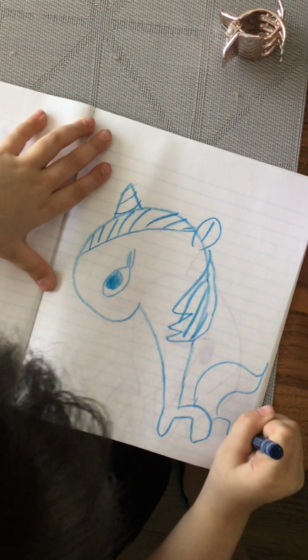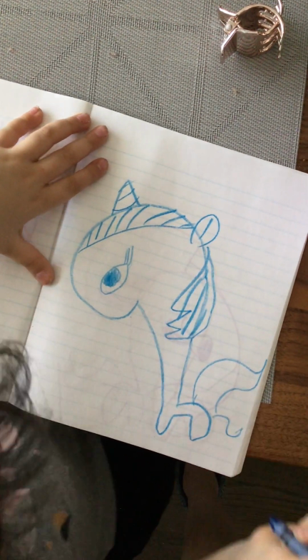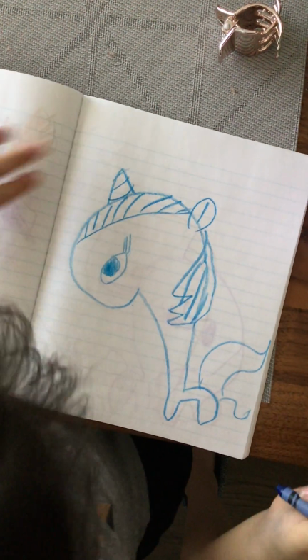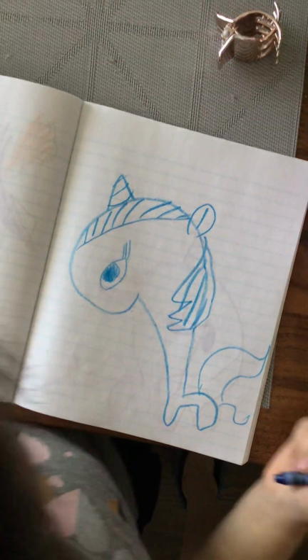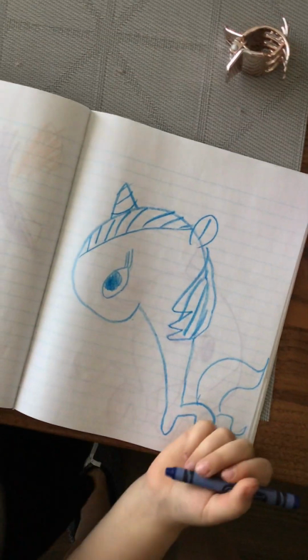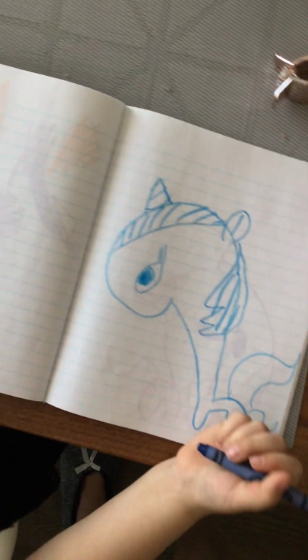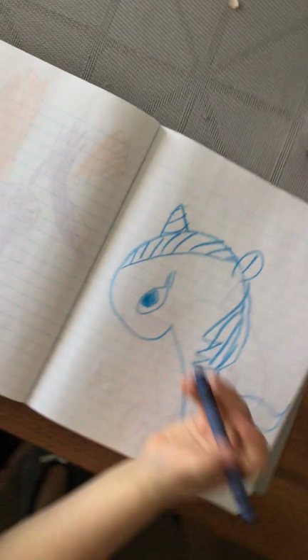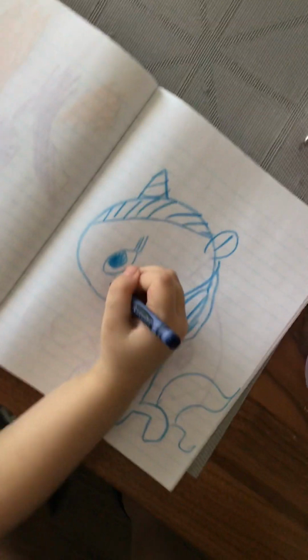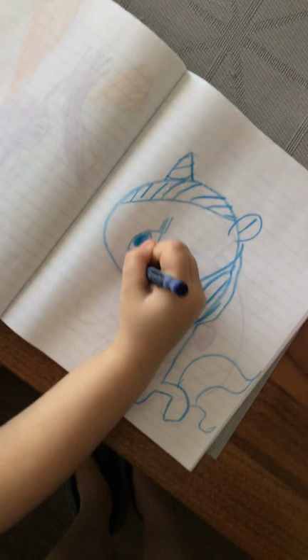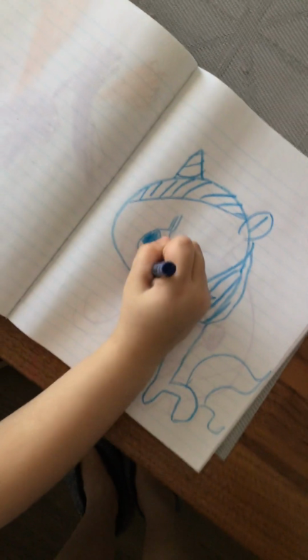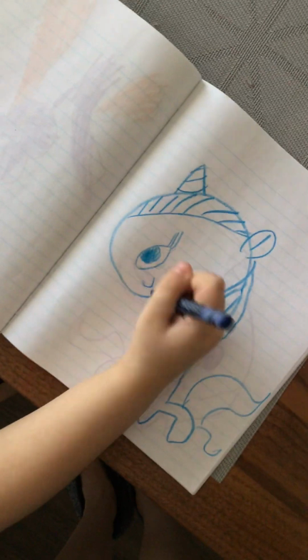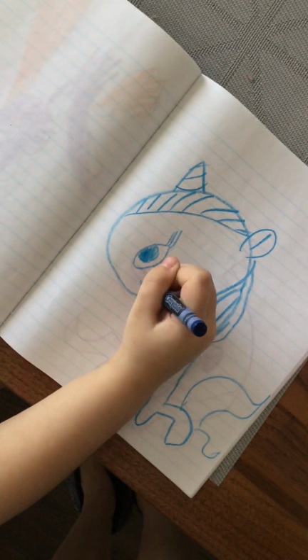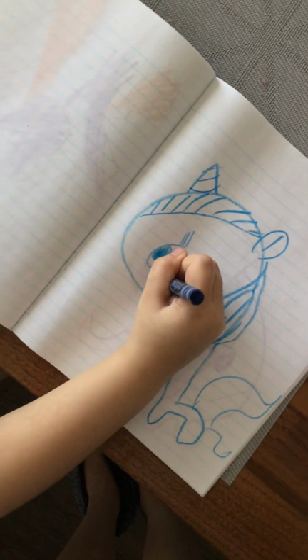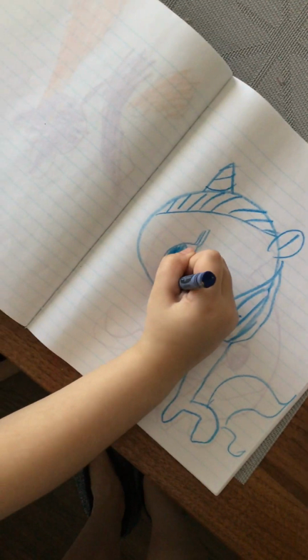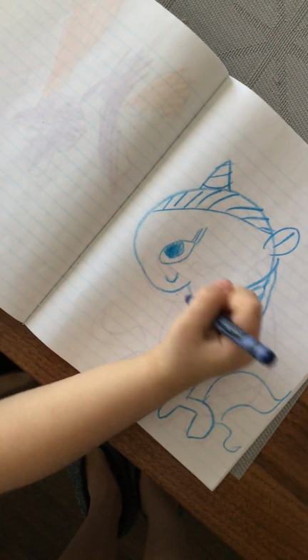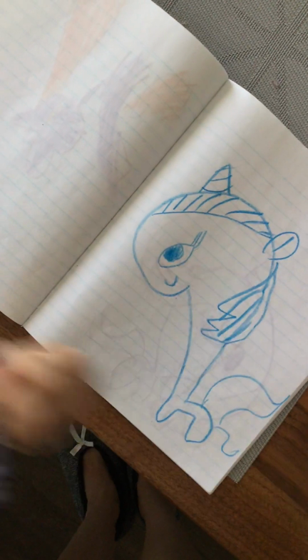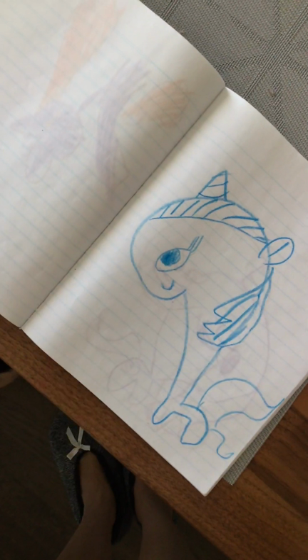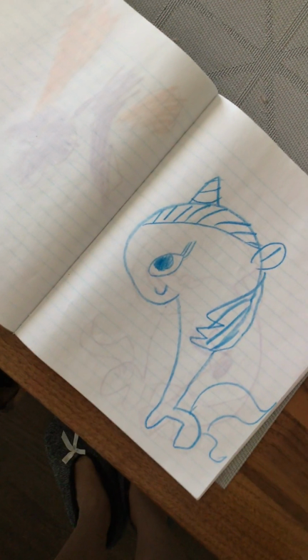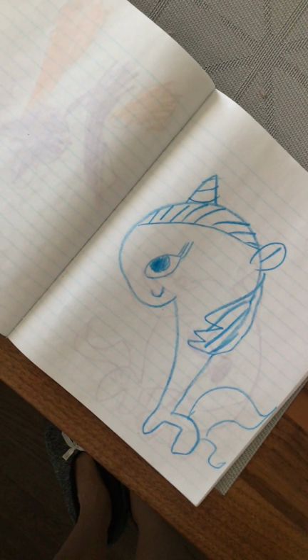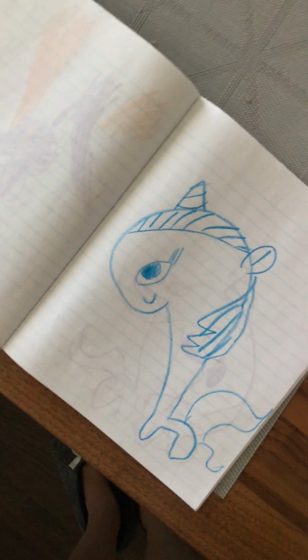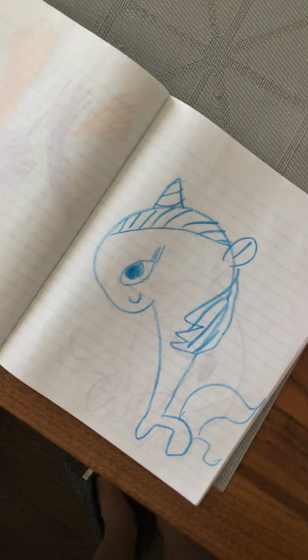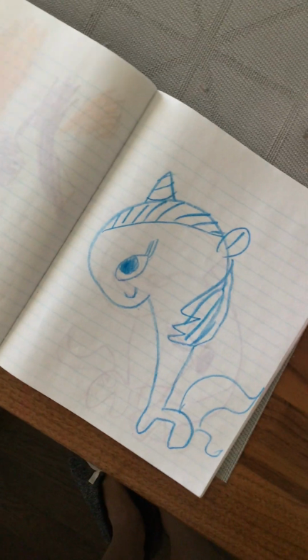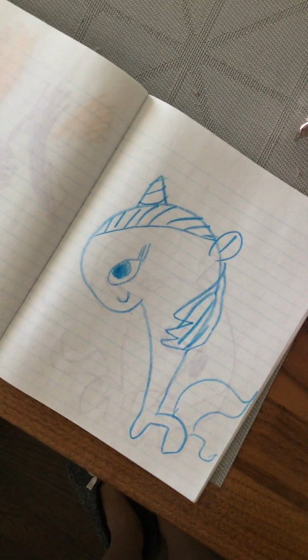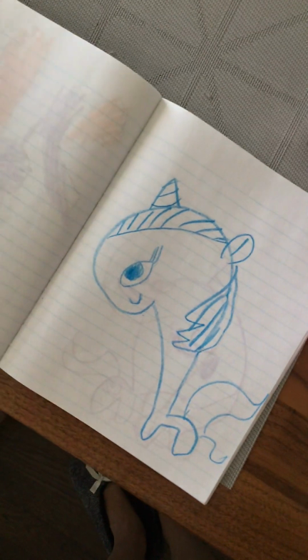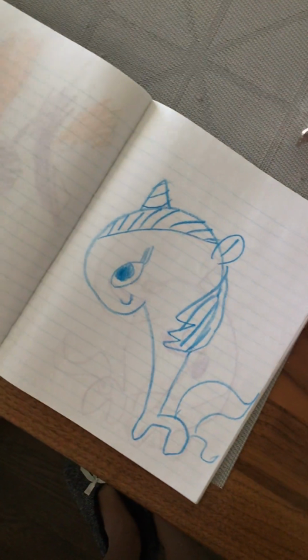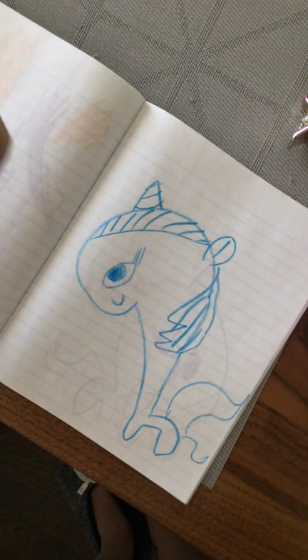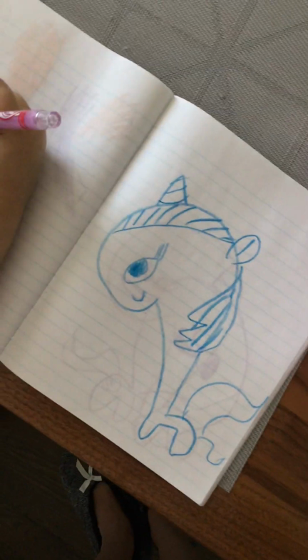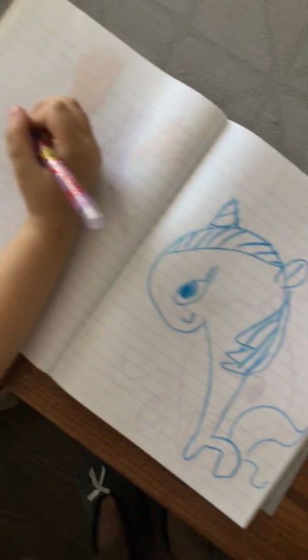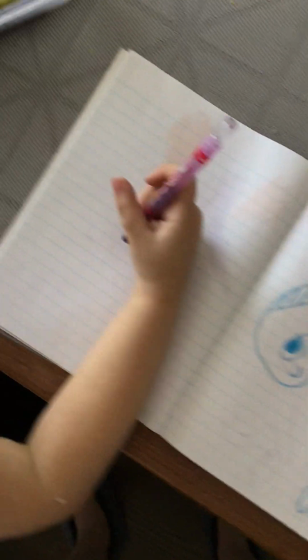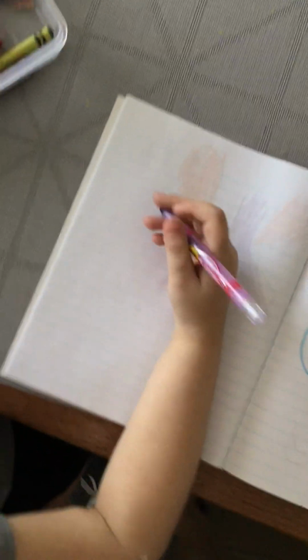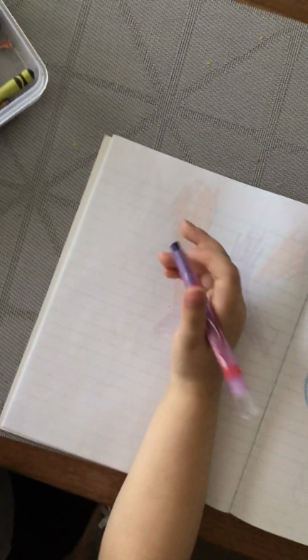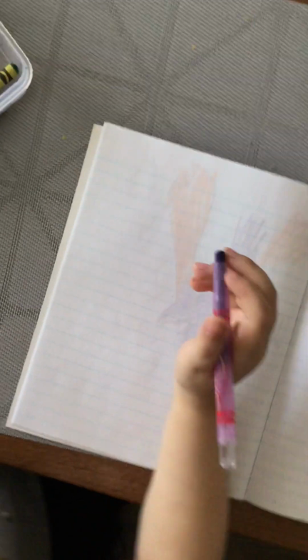Done. Awesome. That's a smile. Oh, a smile. How beautiful. Let's draw Cadence now. We're going to draw Cadence now.